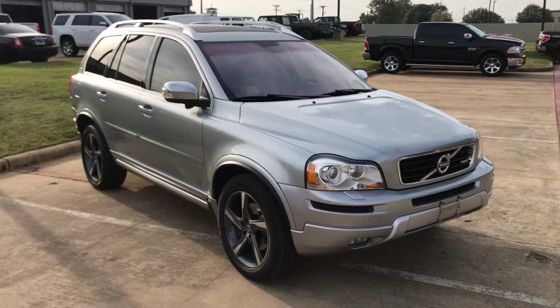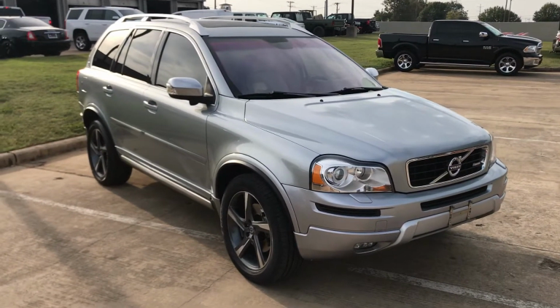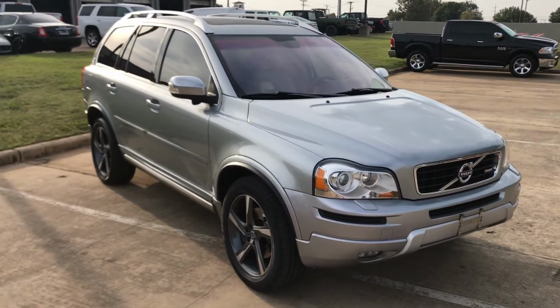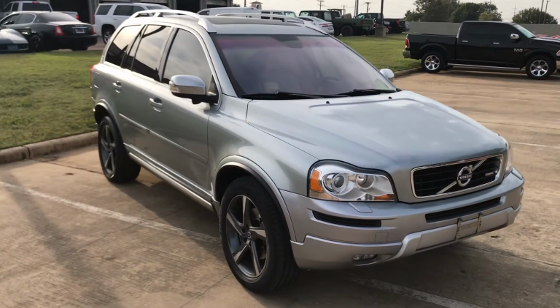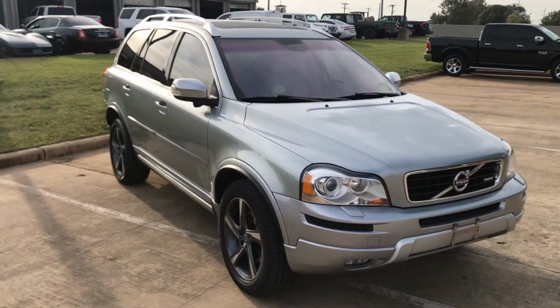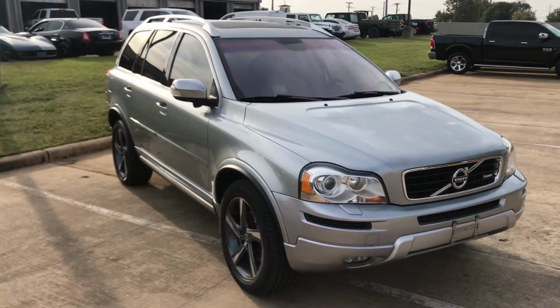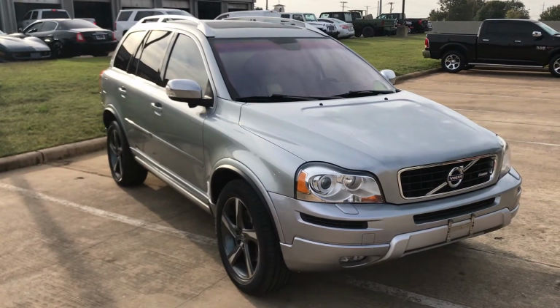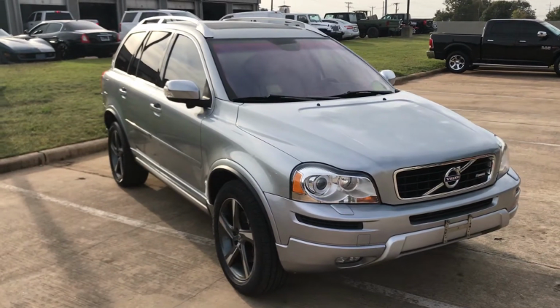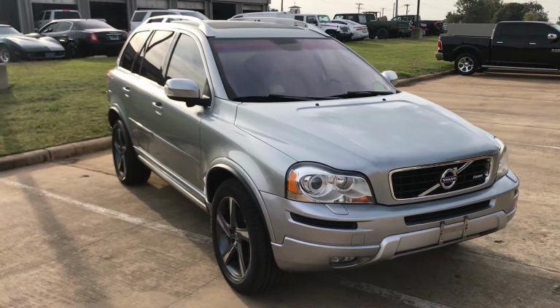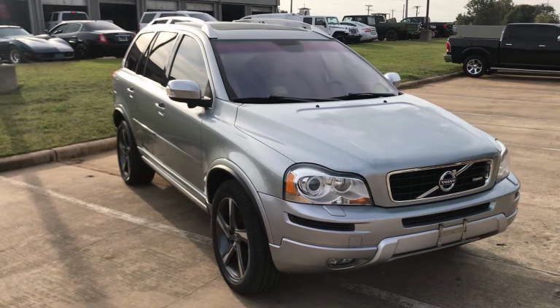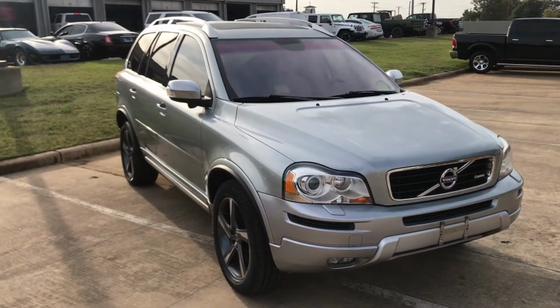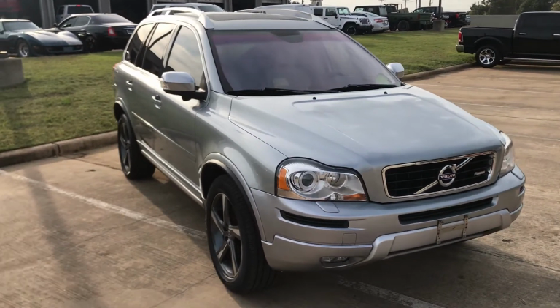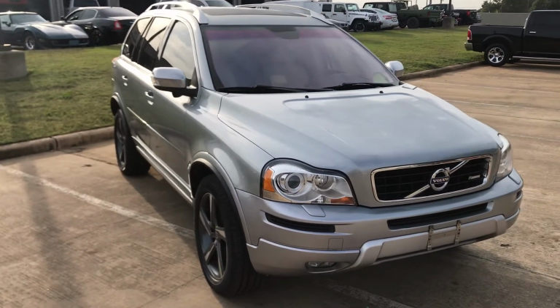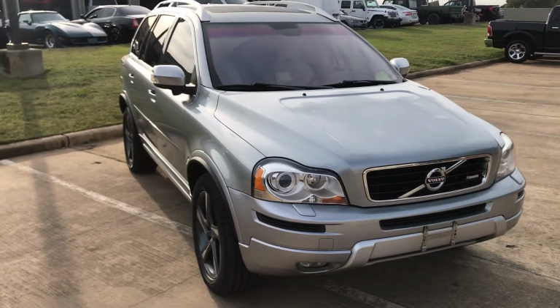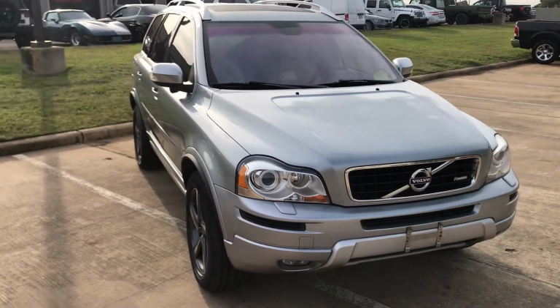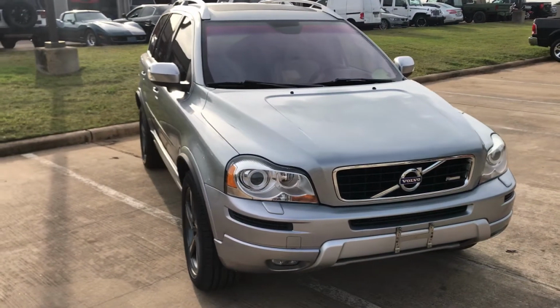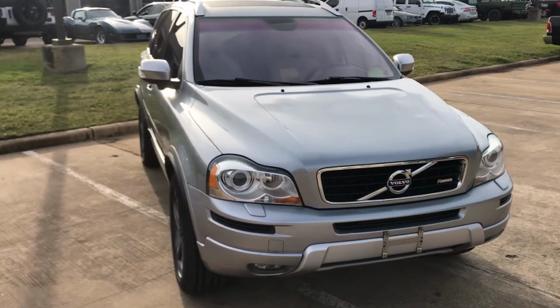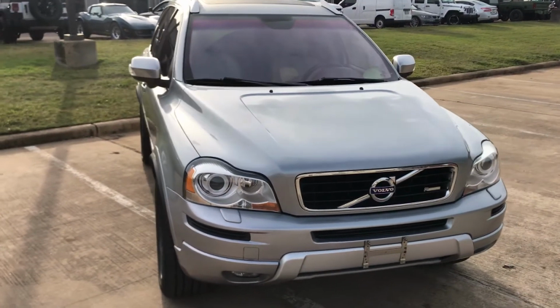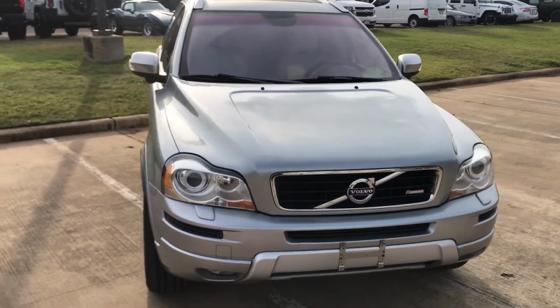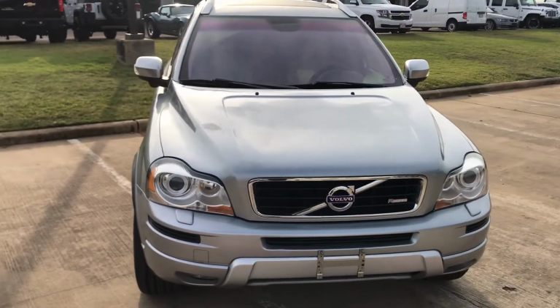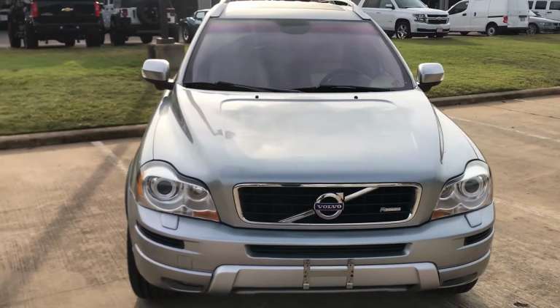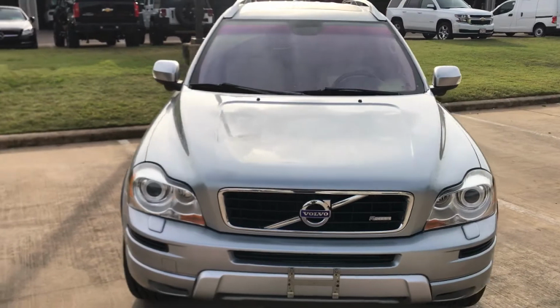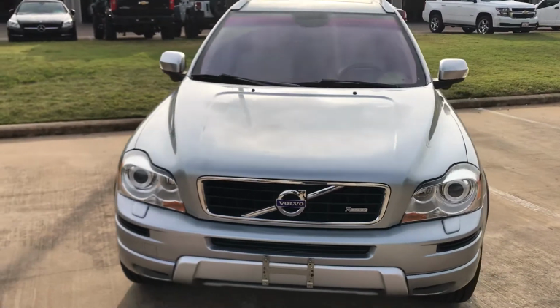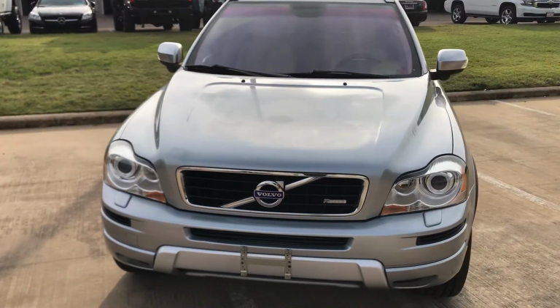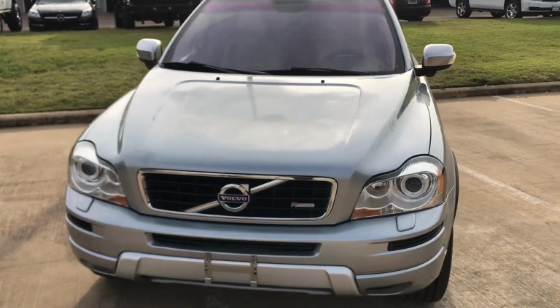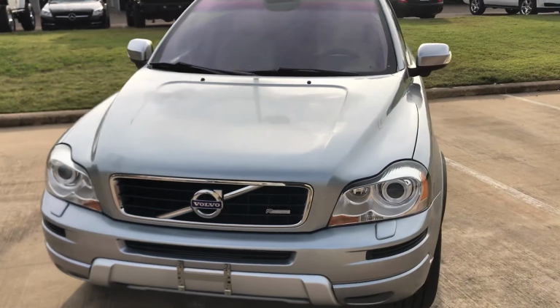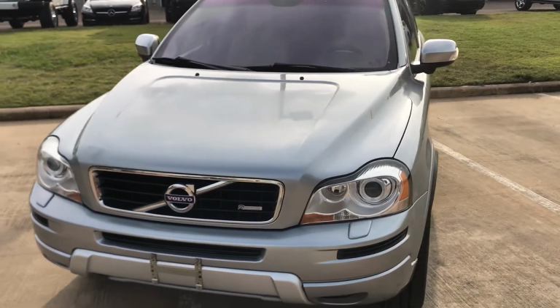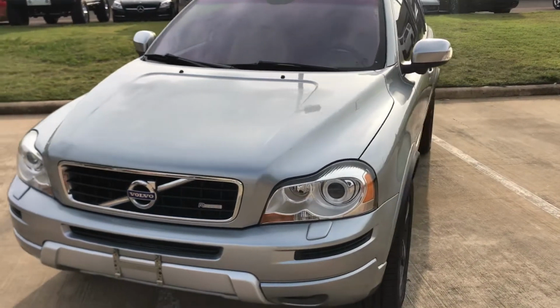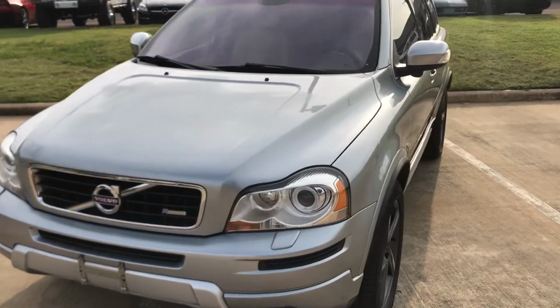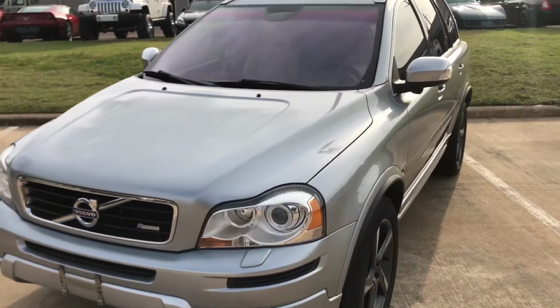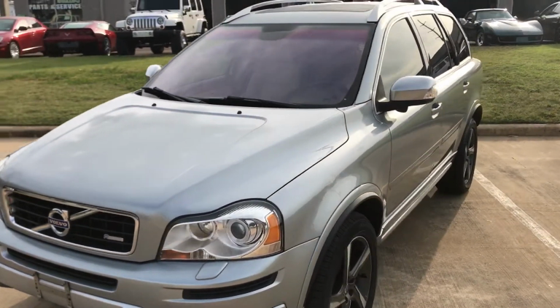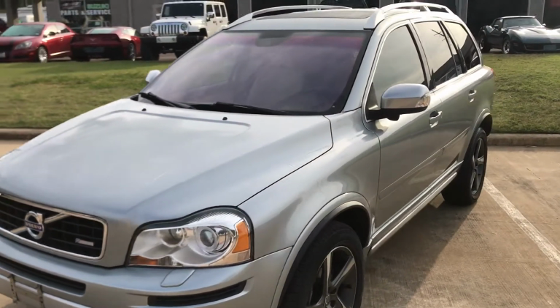Hey, good morning boss, here's the 2013 Volvo XC90 I promised you I'd do a video for you. It's a great little car right here.